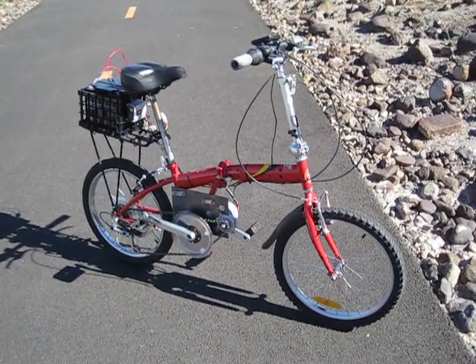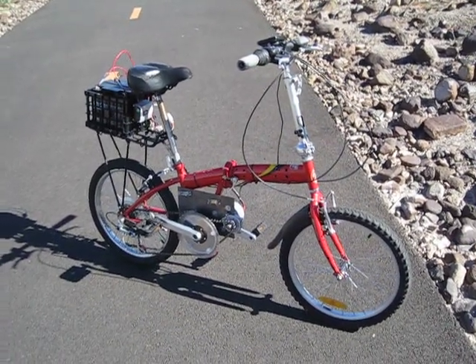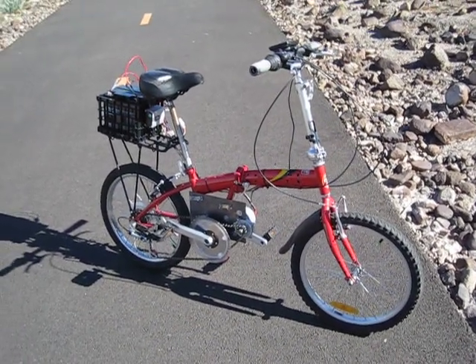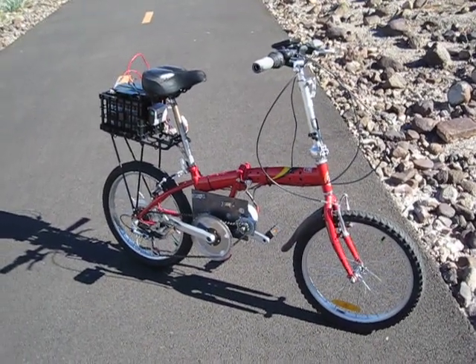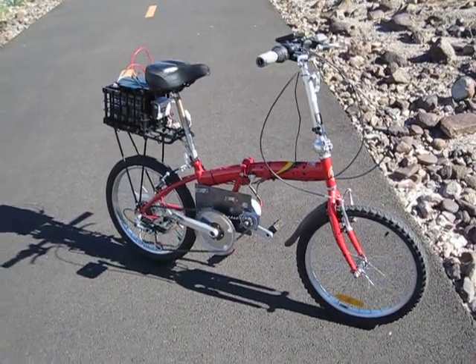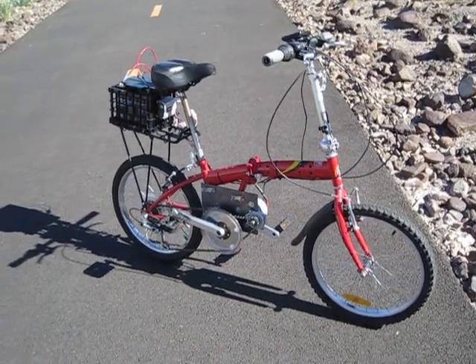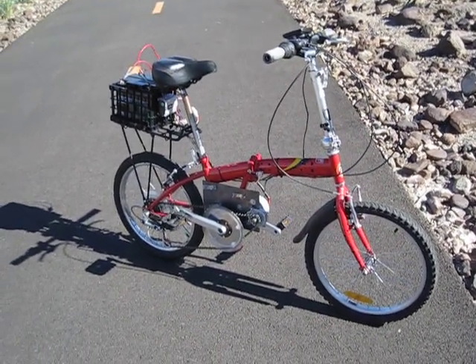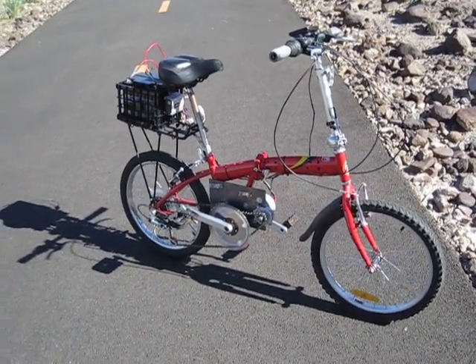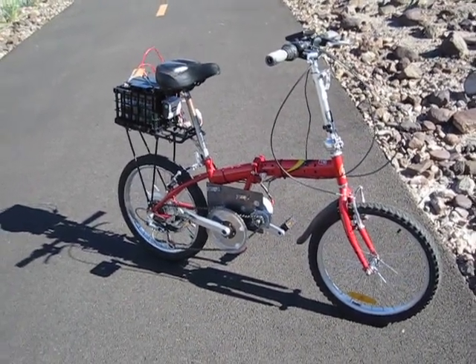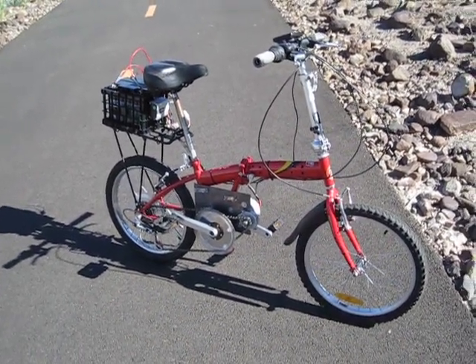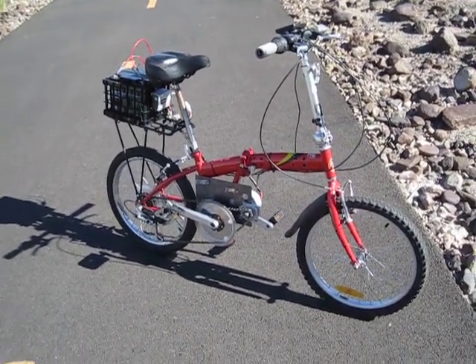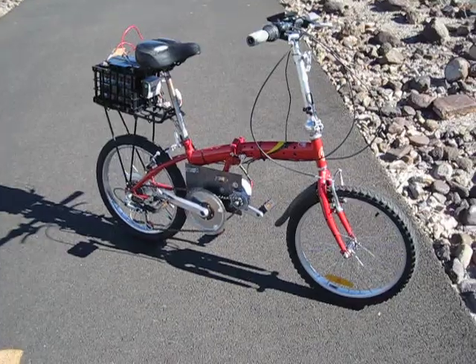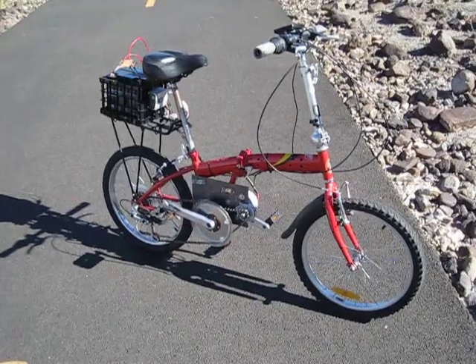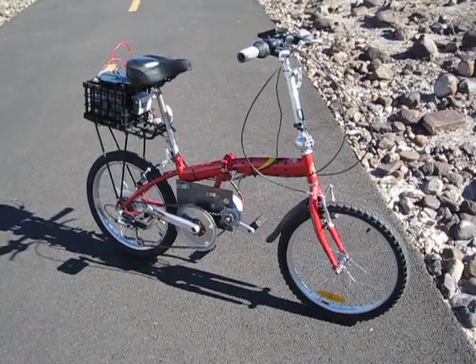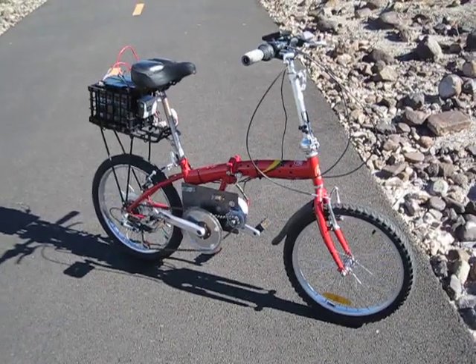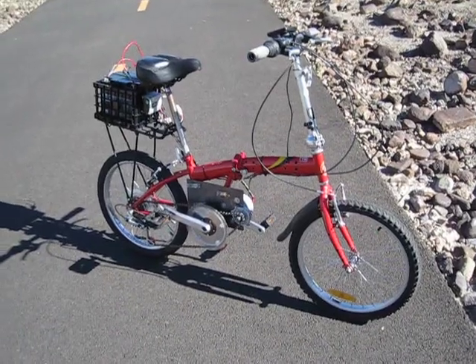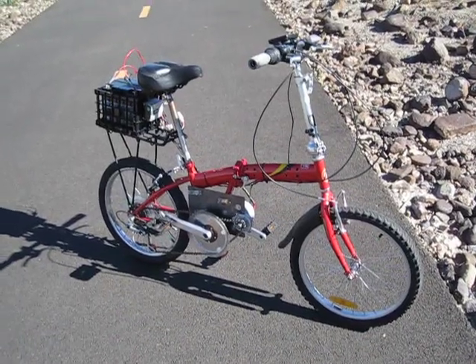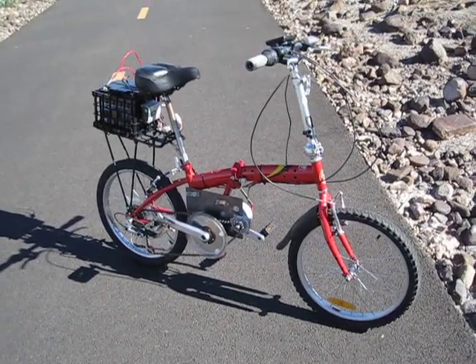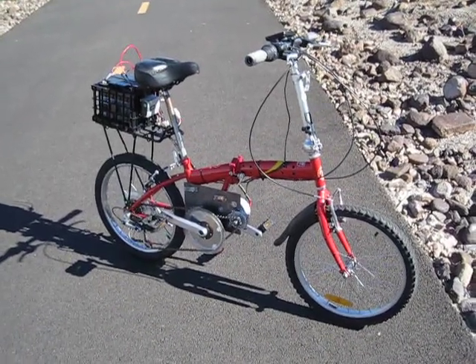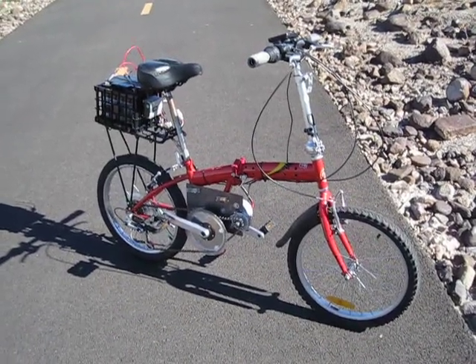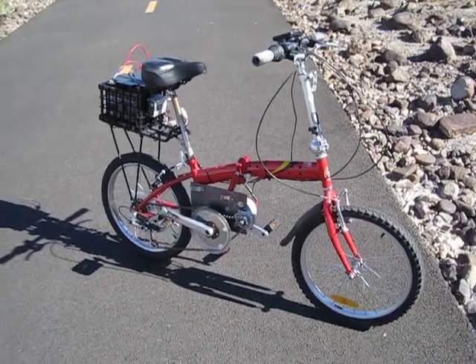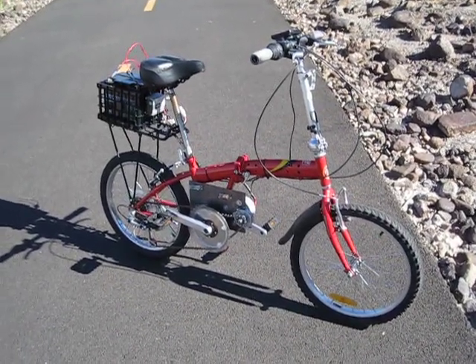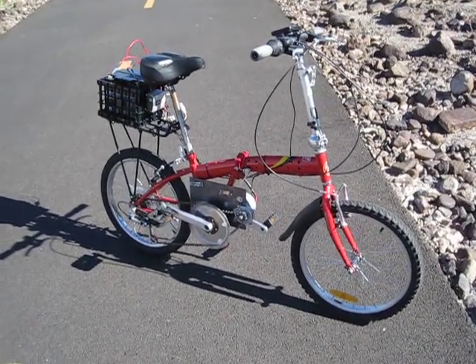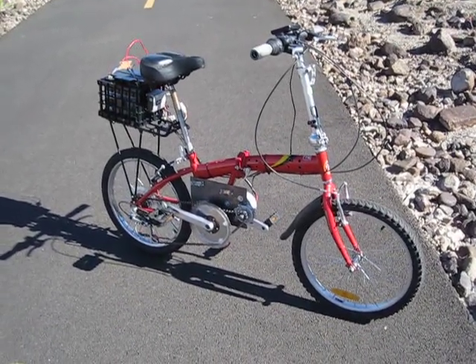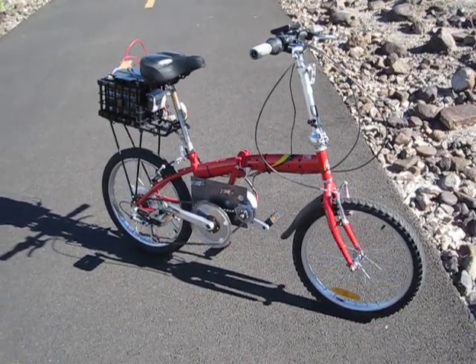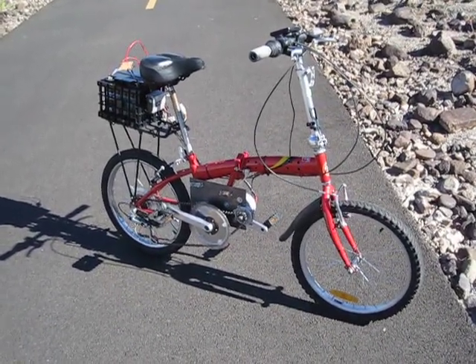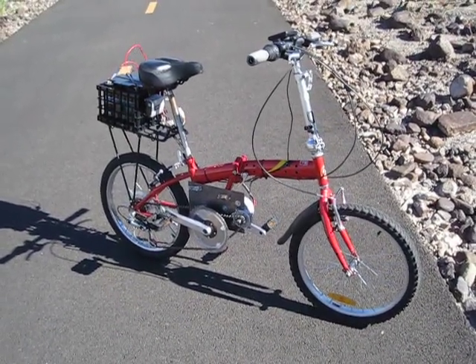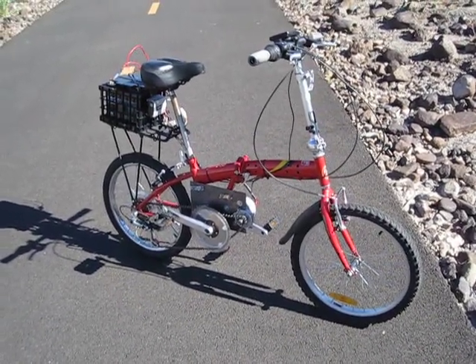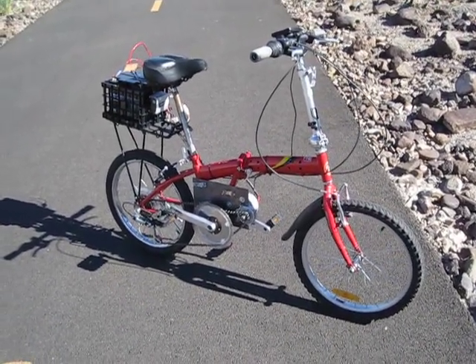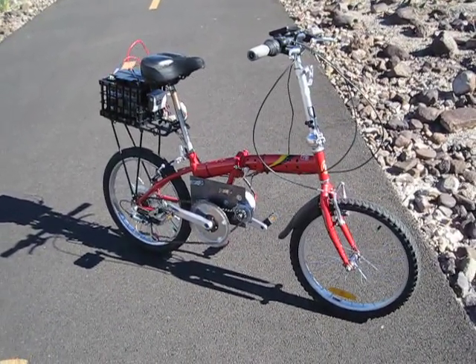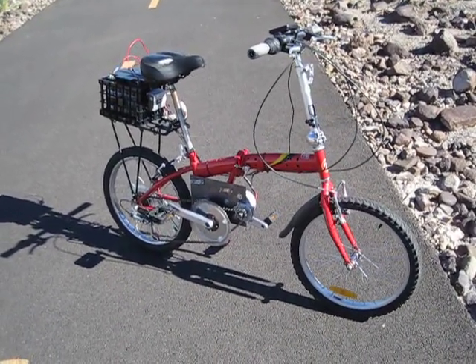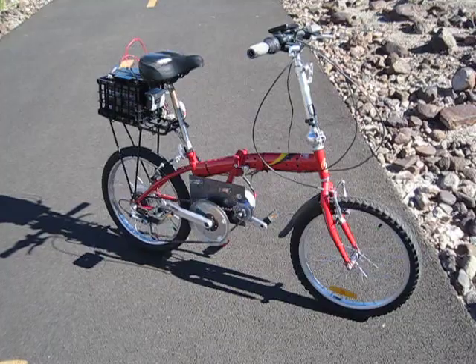Hello YouTubers, this is my motorized electric crank-powered bicycle. This bicycle is a 20-inch folding bicycle. It's a Caddy Up brand from China that I got off of eBay.